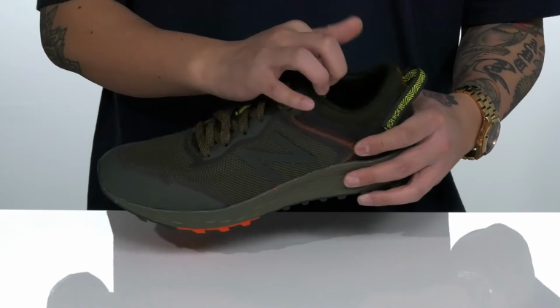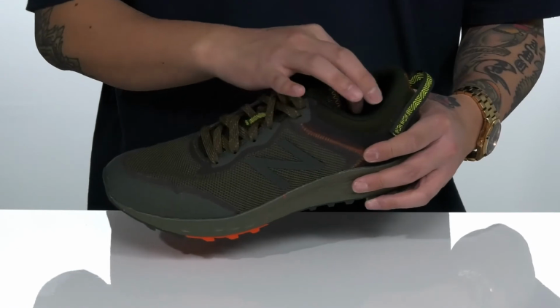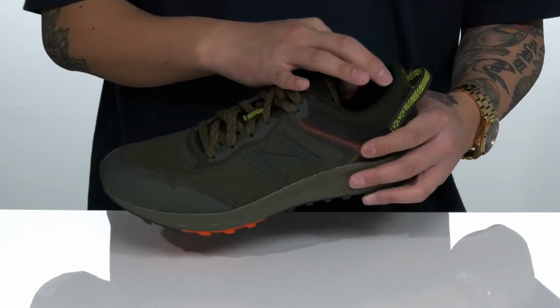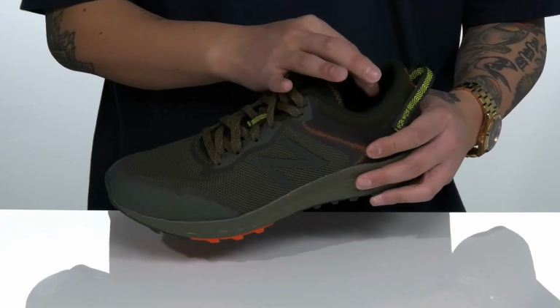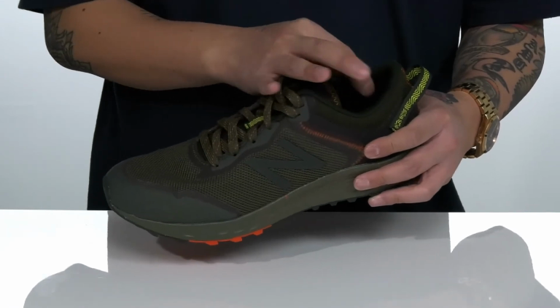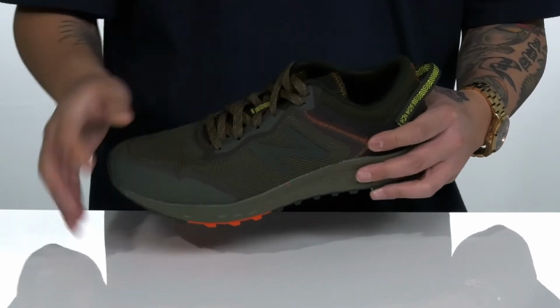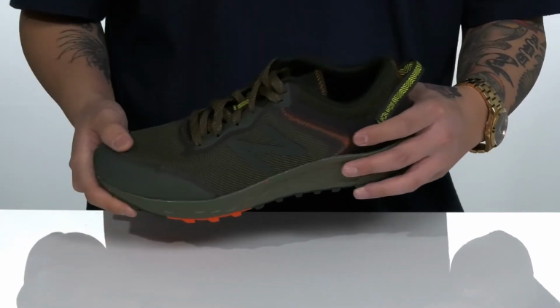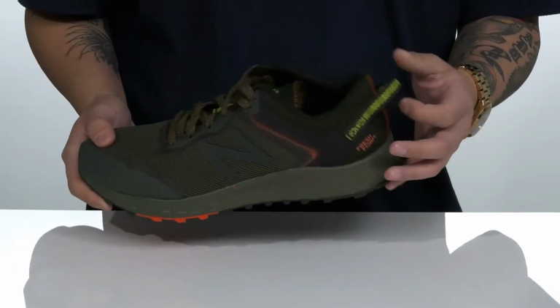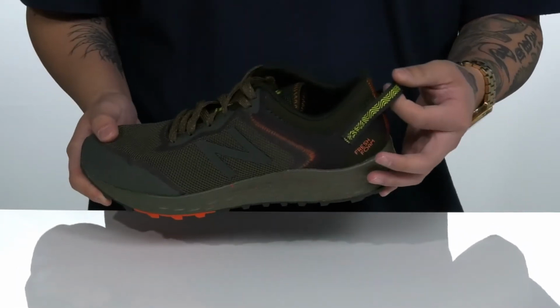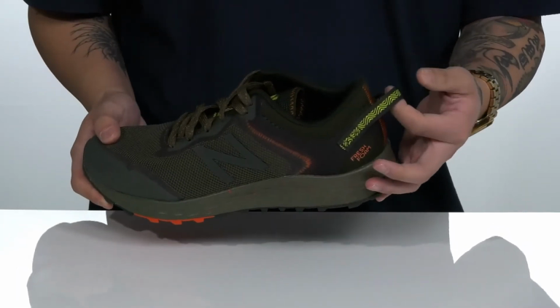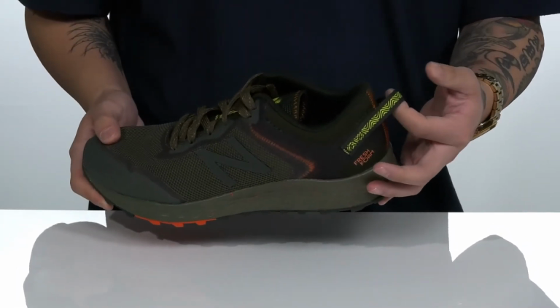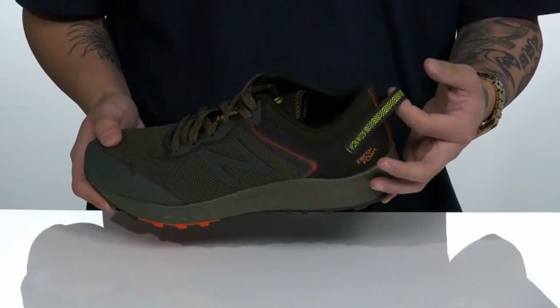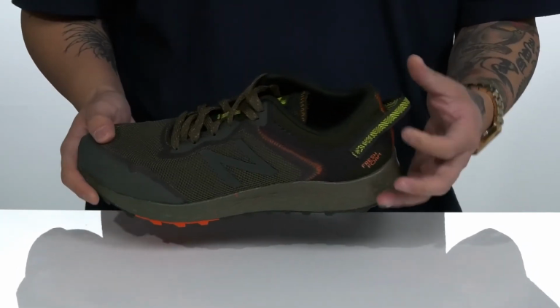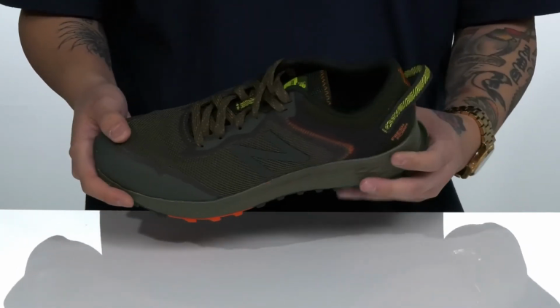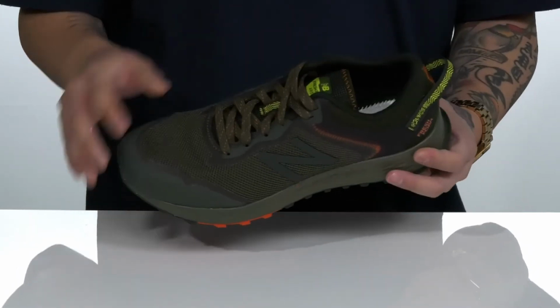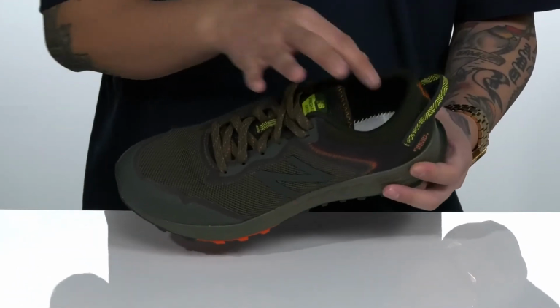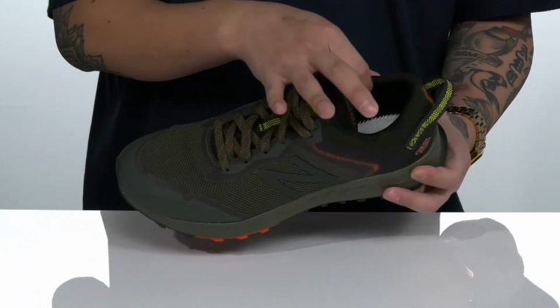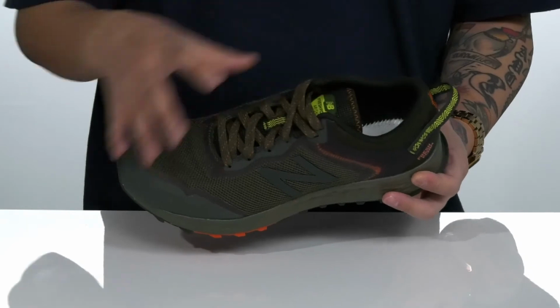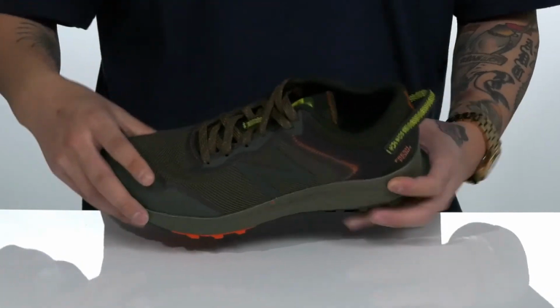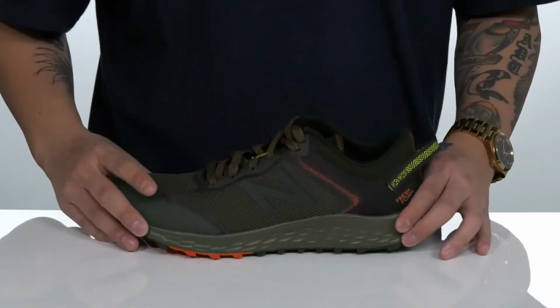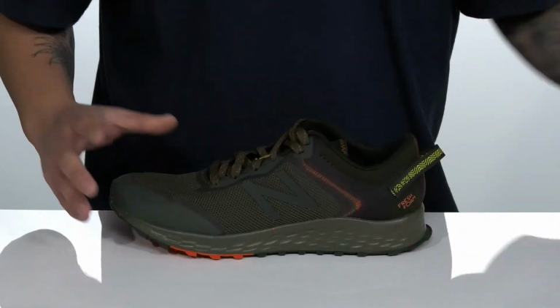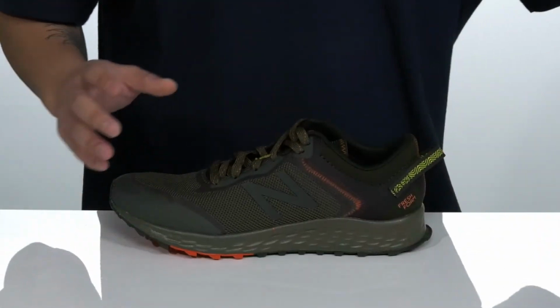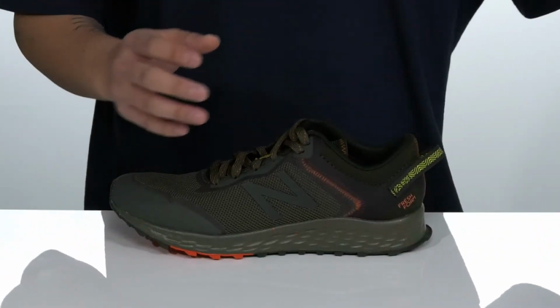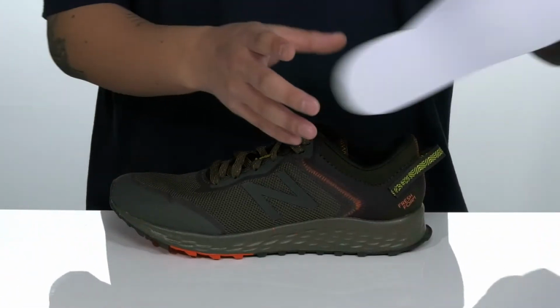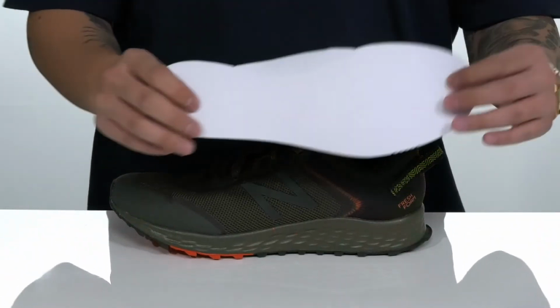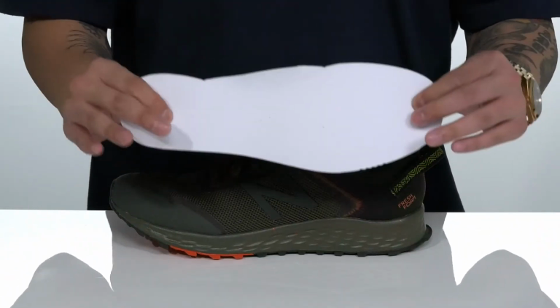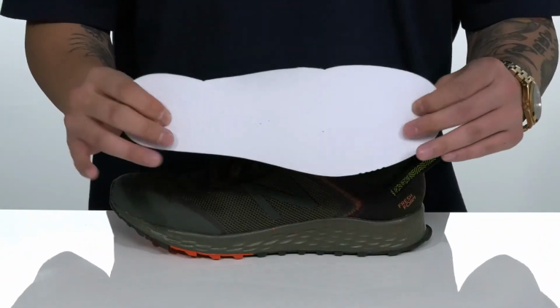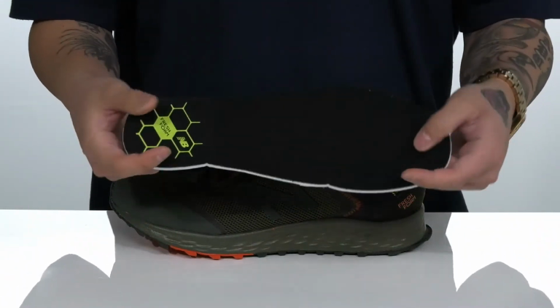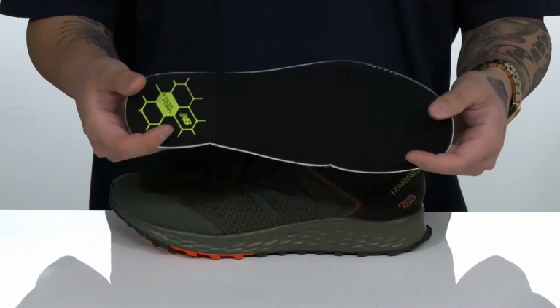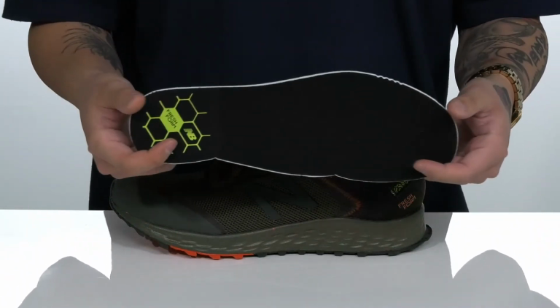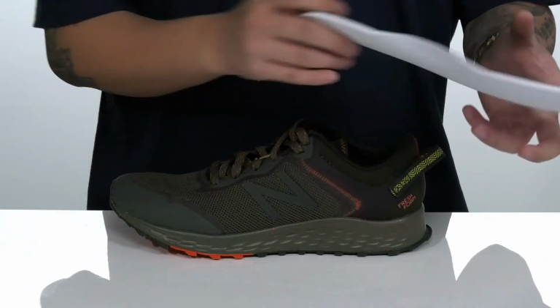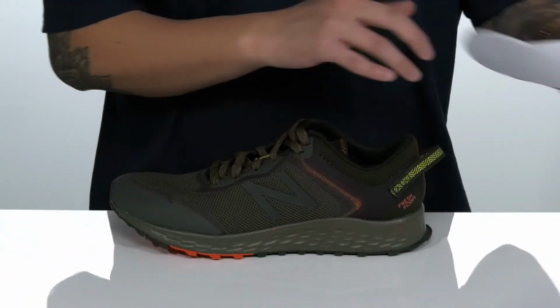There's padding on the tongue and collar for additional comfort, and a large pull tab located at the heel. A quick-drying textile lining along with a removable cushioned foam footbed helps absorb shock.